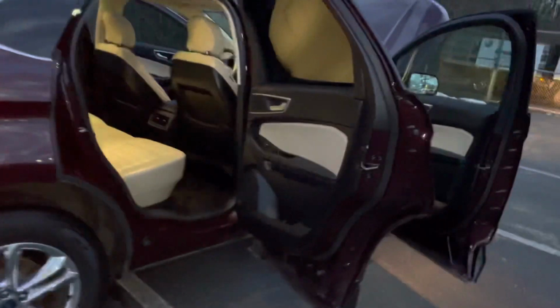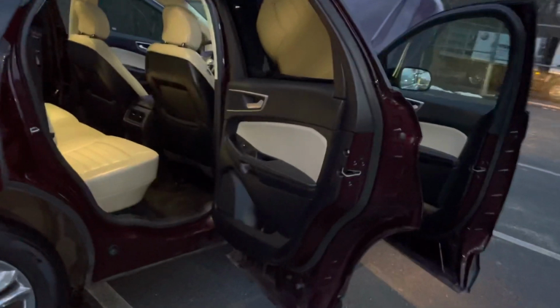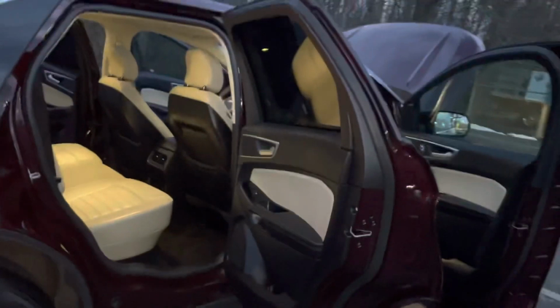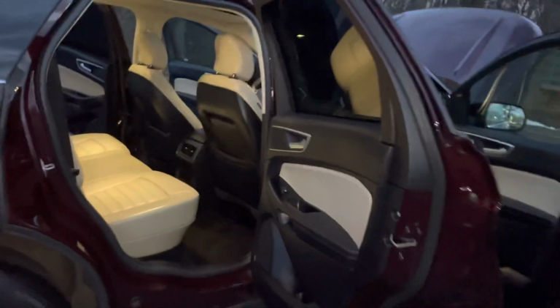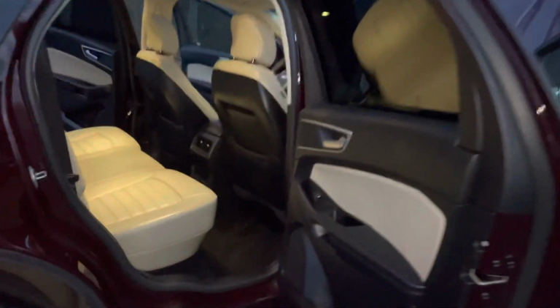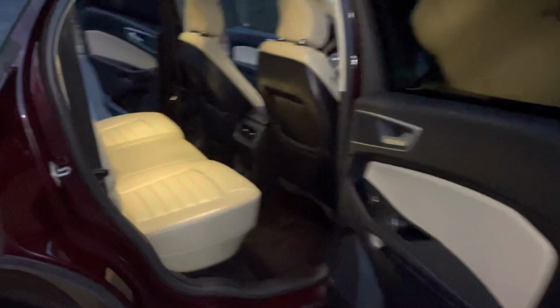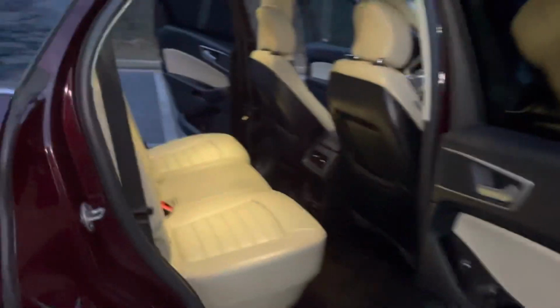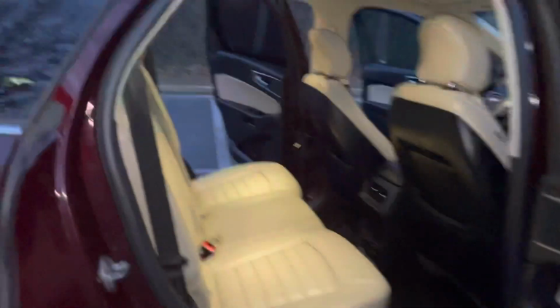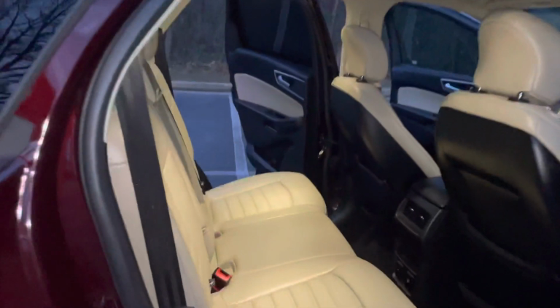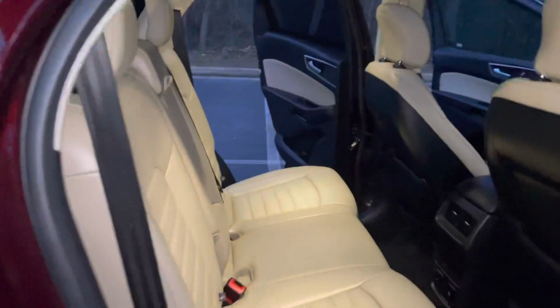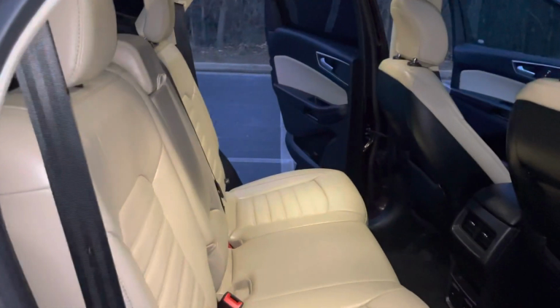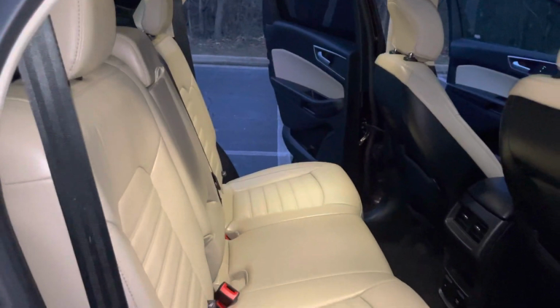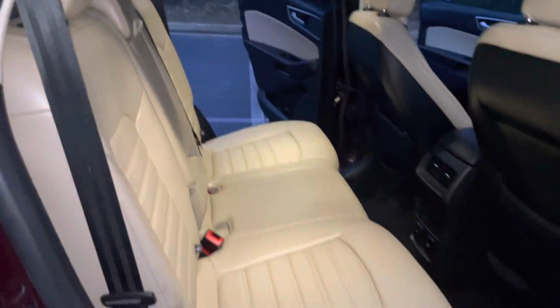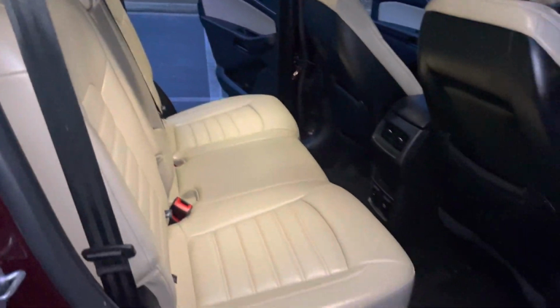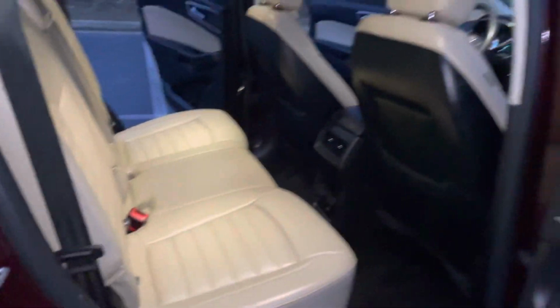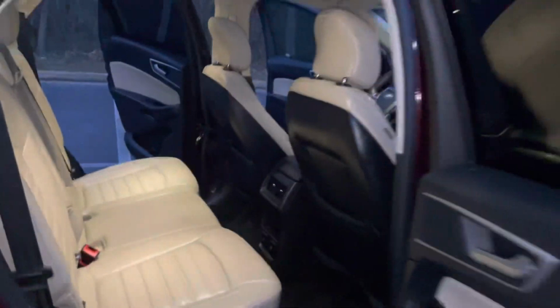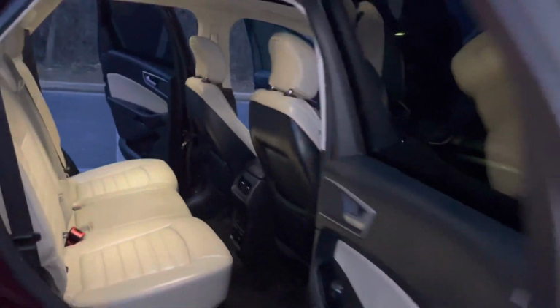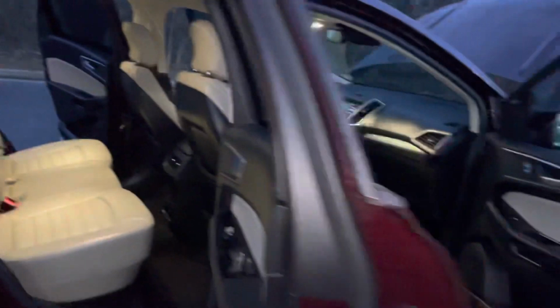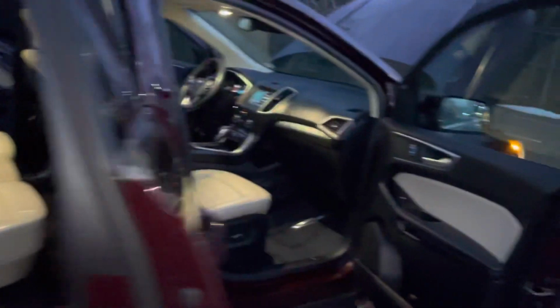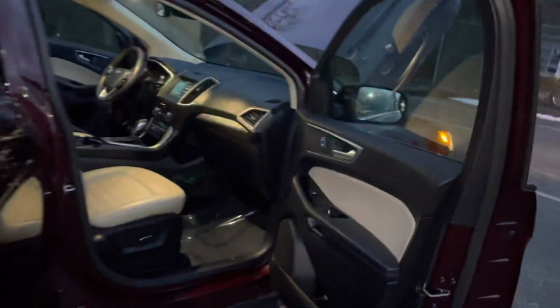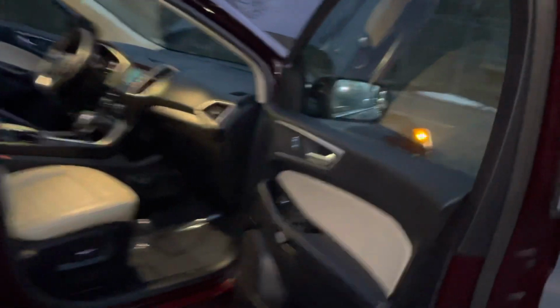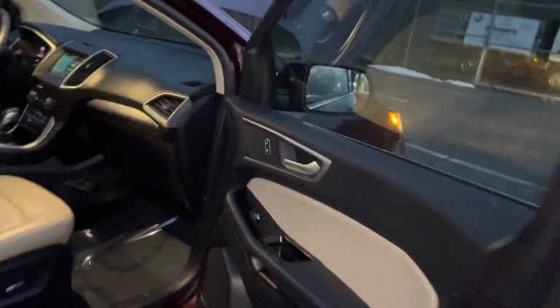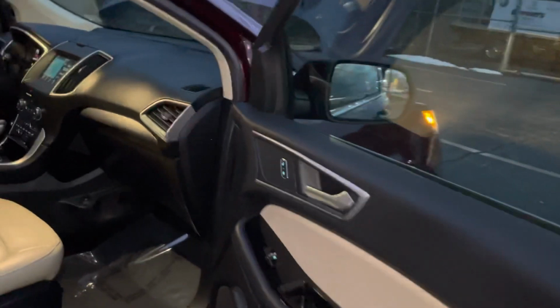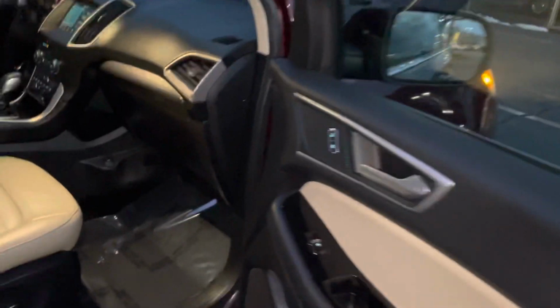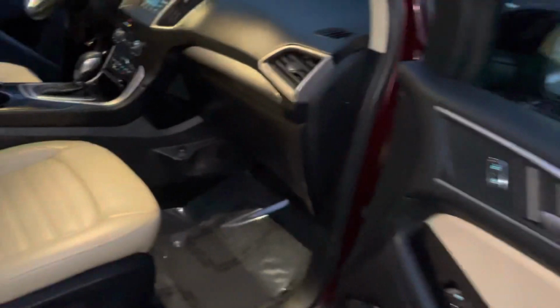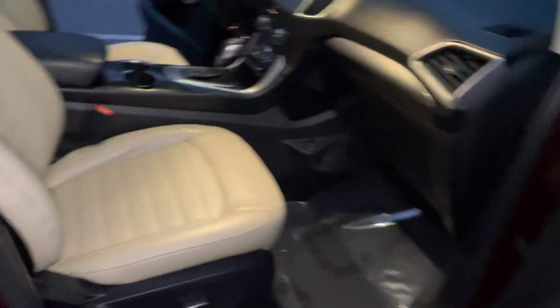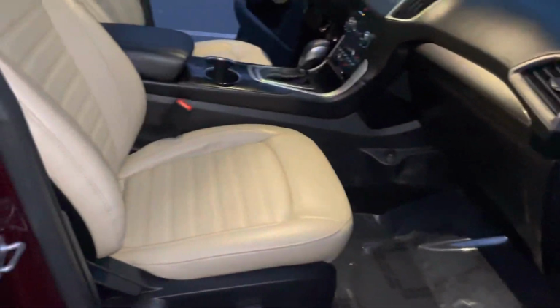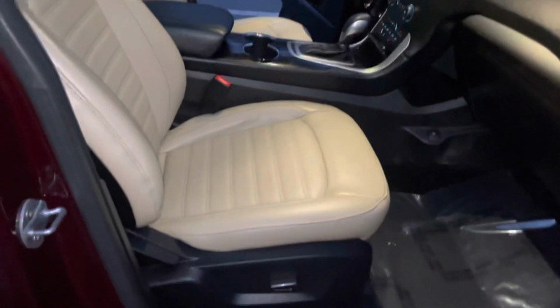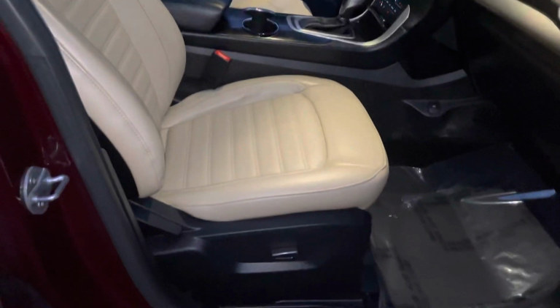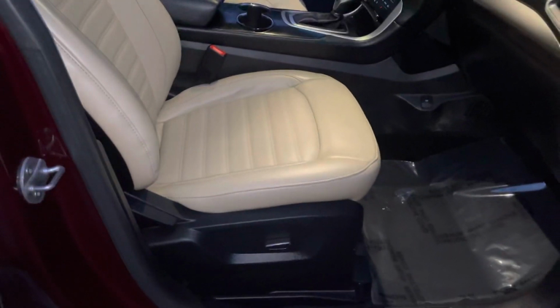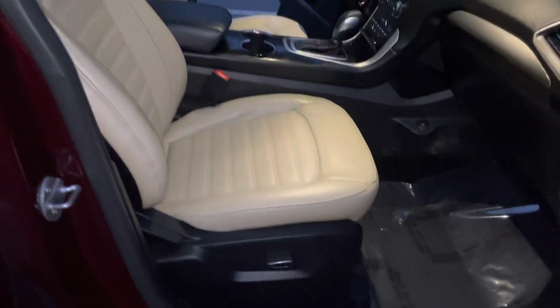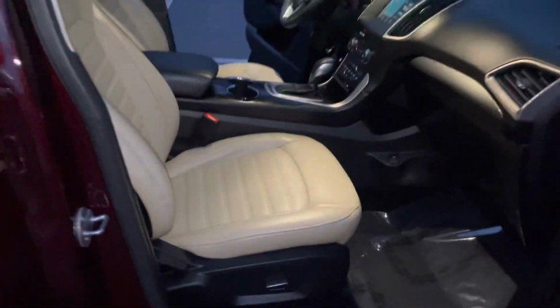A lot of the same features as we saw on the driver's side are just repeated here on the passenger side. And there are those power seats for you.